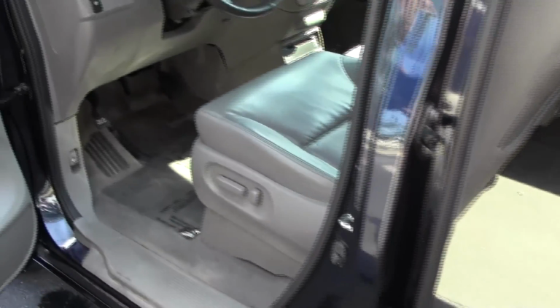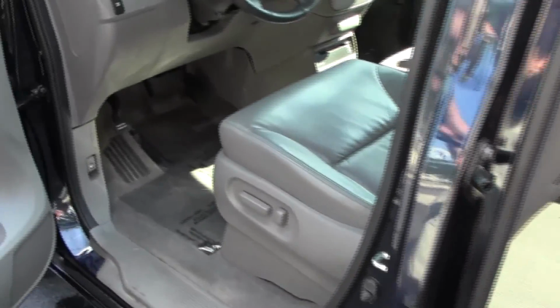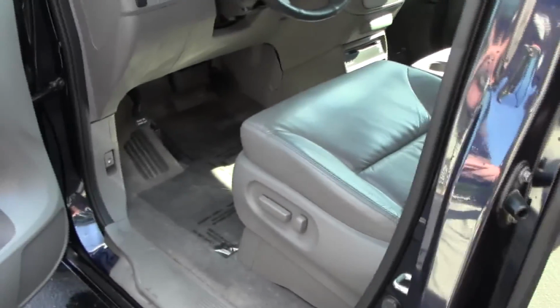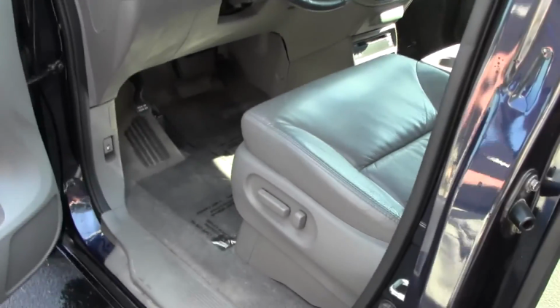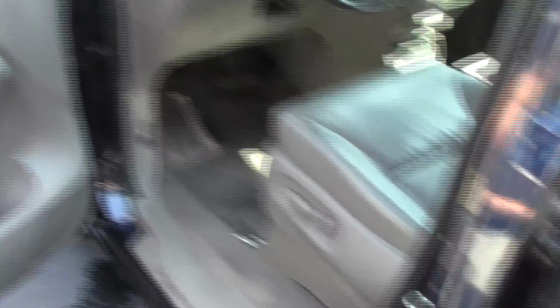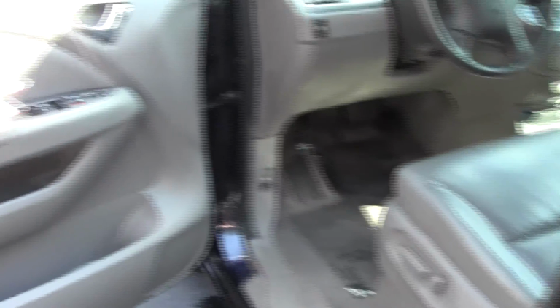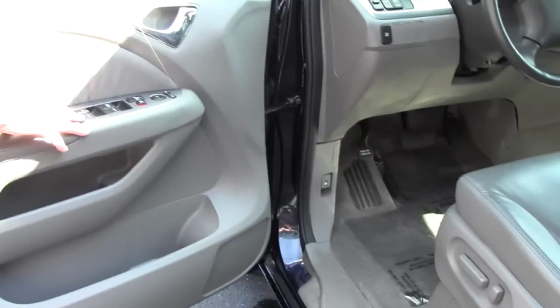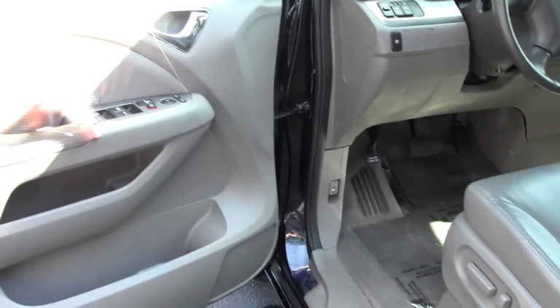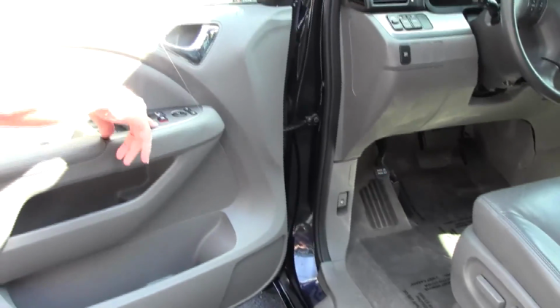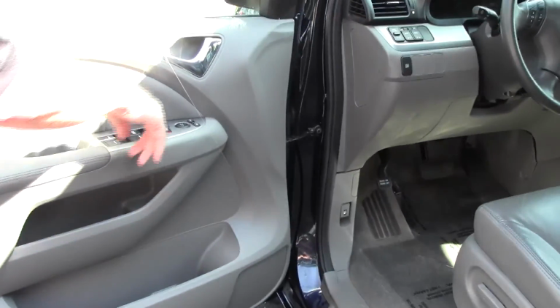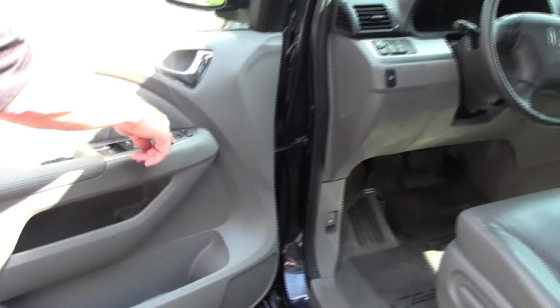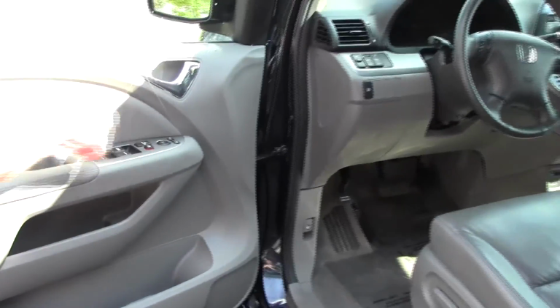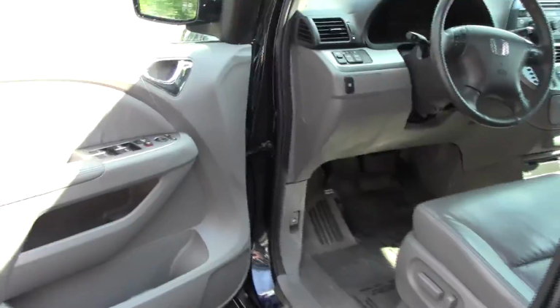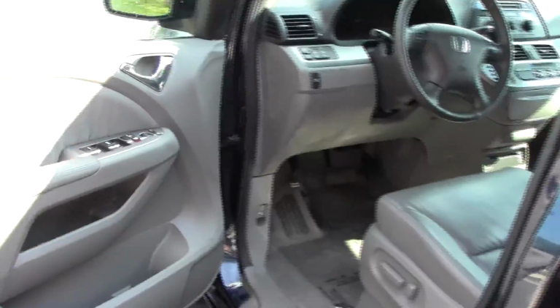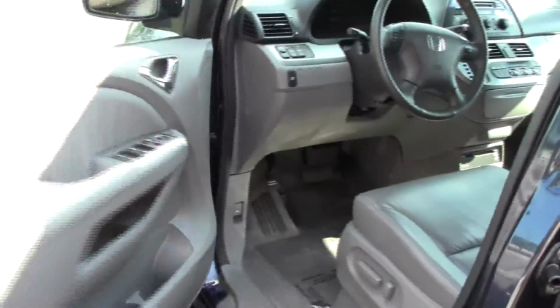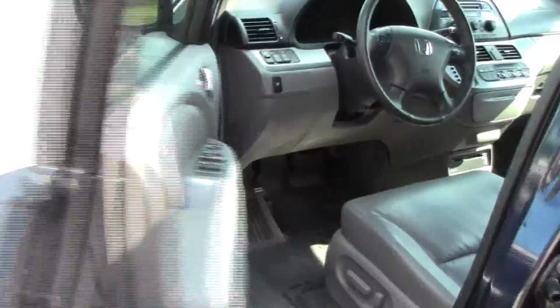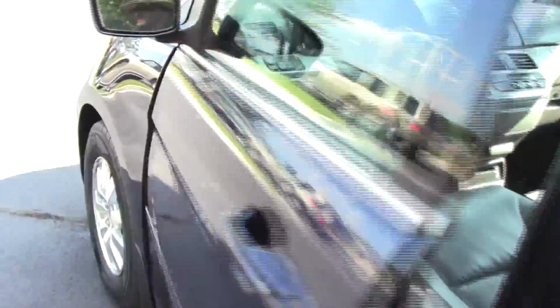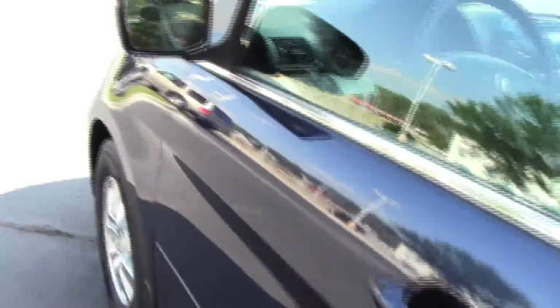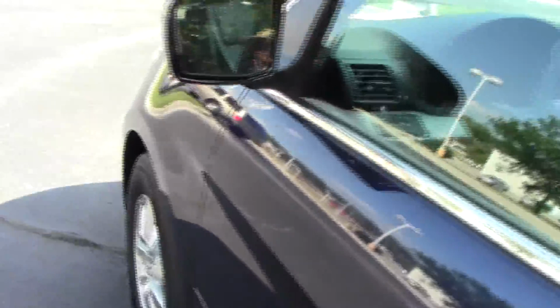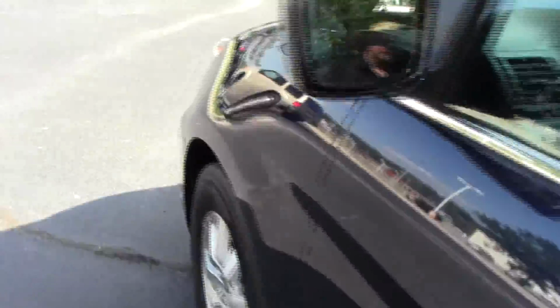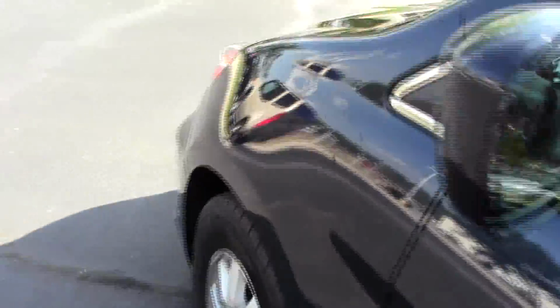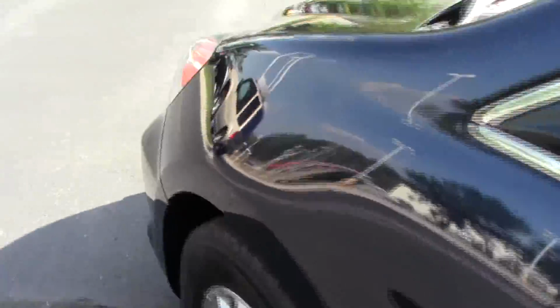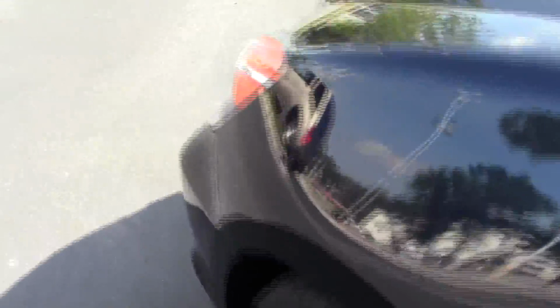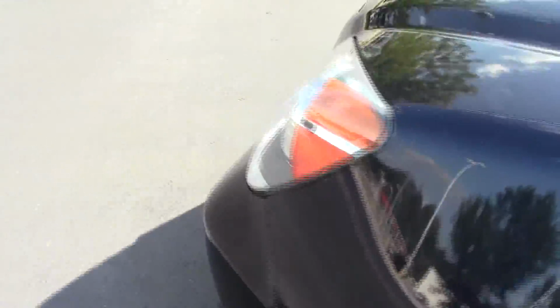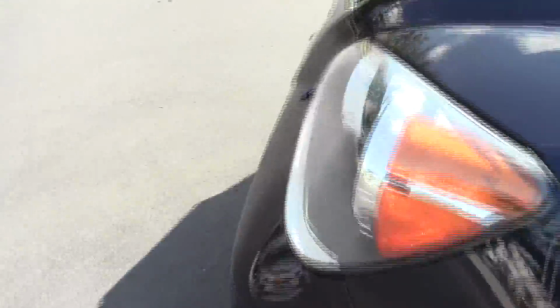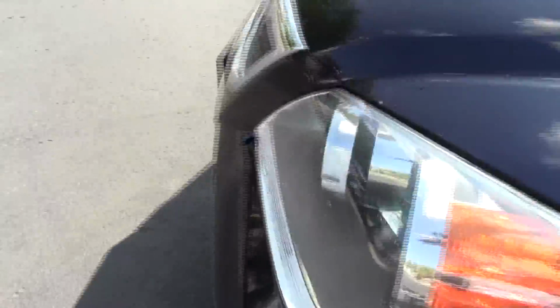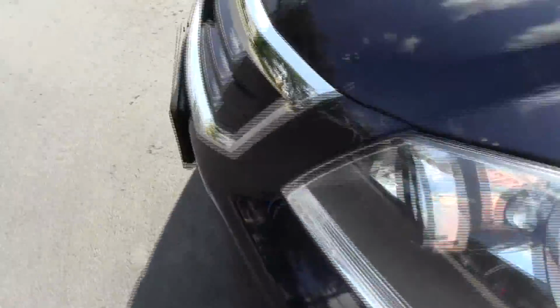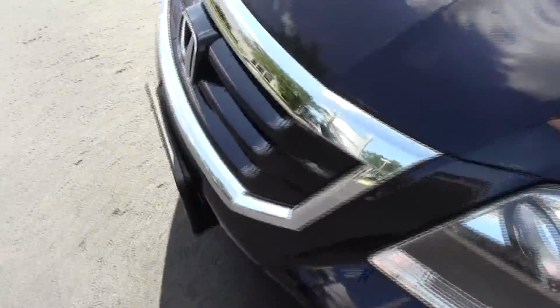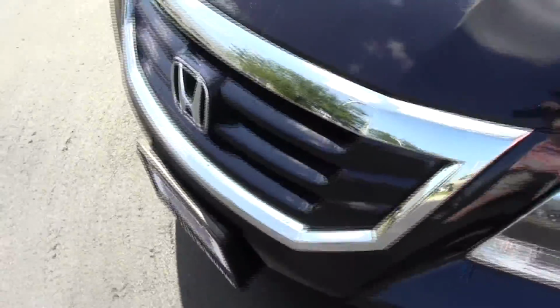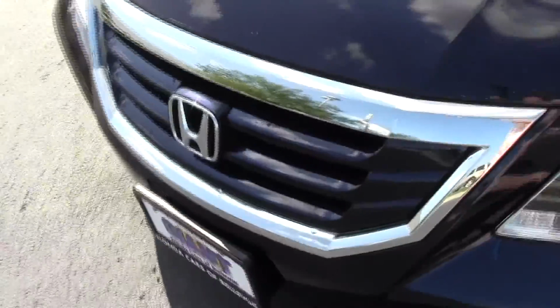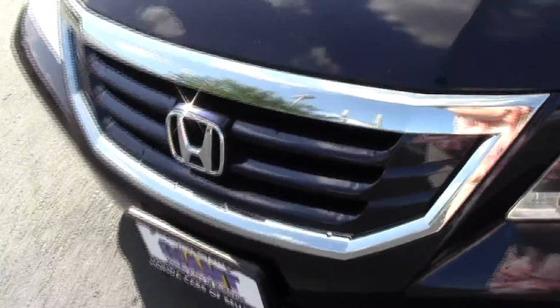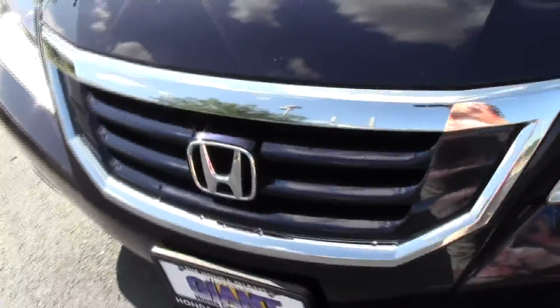You have an eight-way power driver seat, power windows, power locks and power mirrors, and the exterior mirrors are heated. Ask to see the free Carfax report and mechanical inspection sheet.